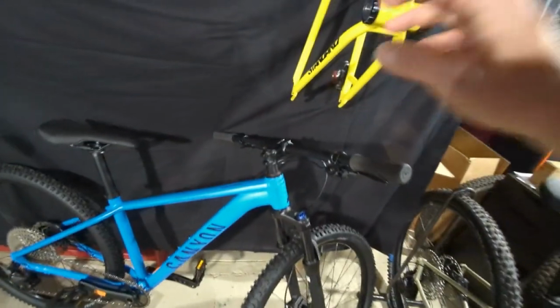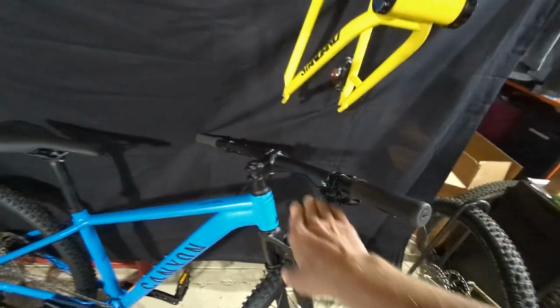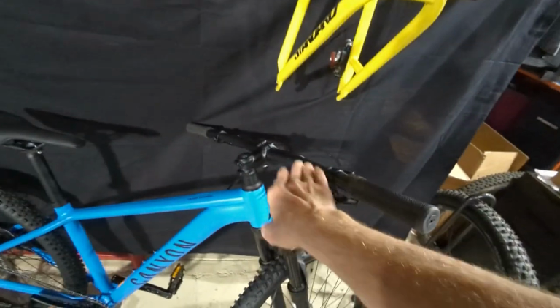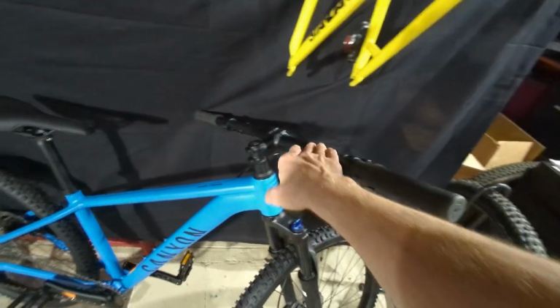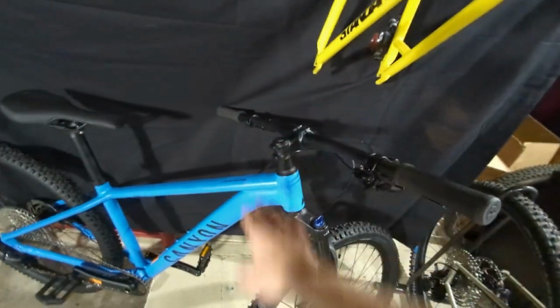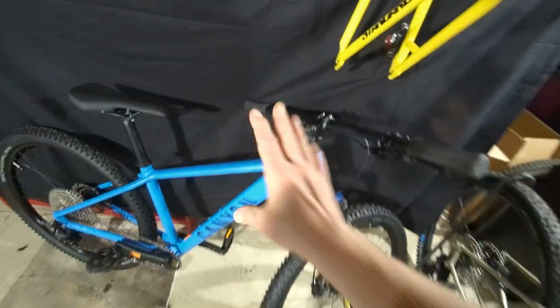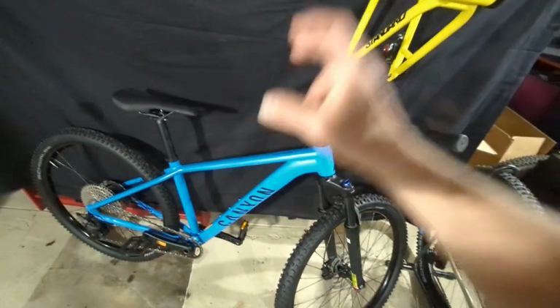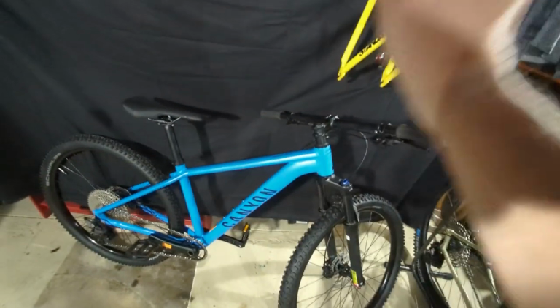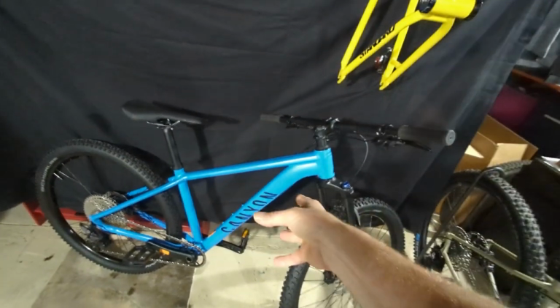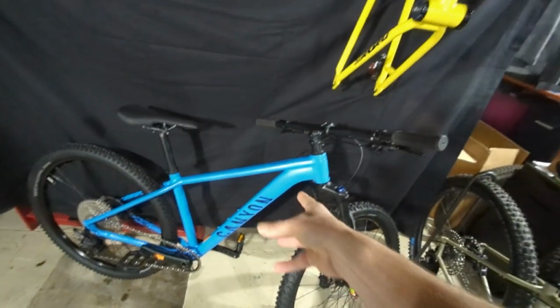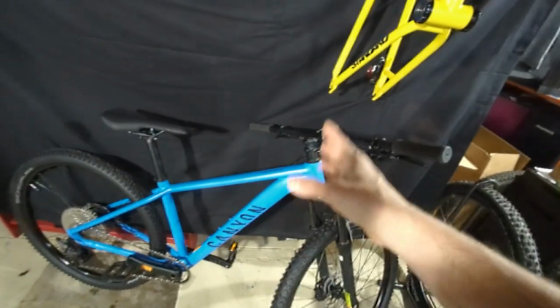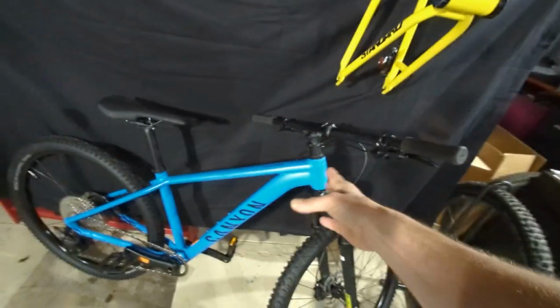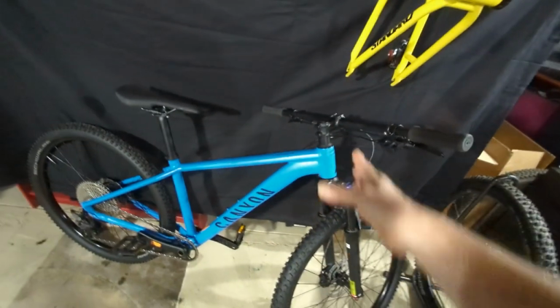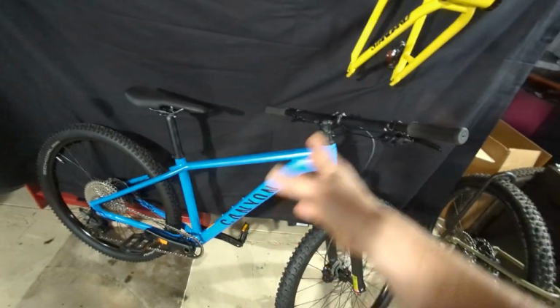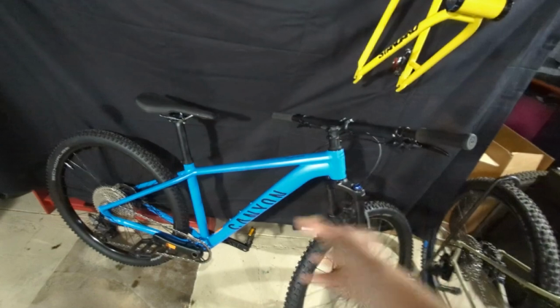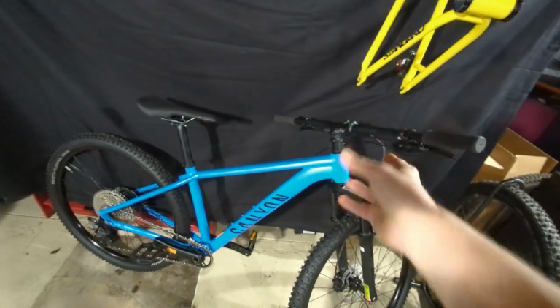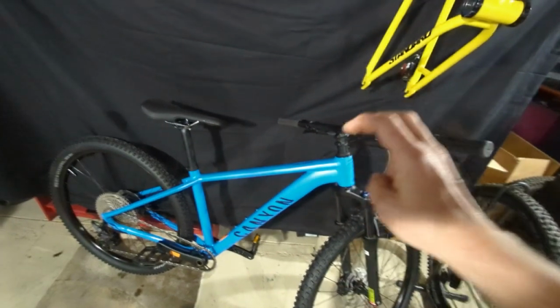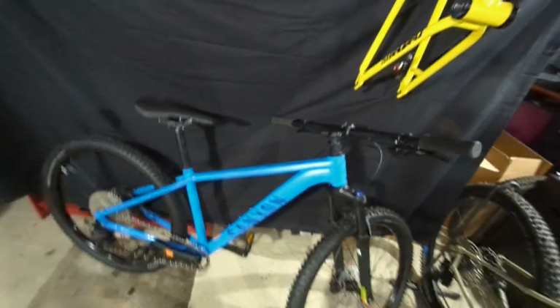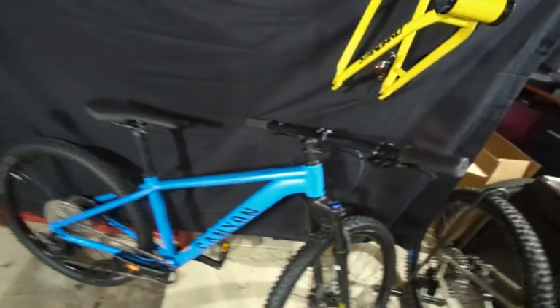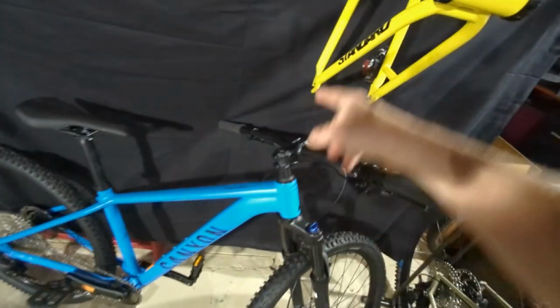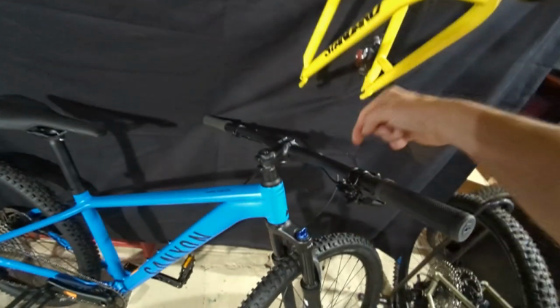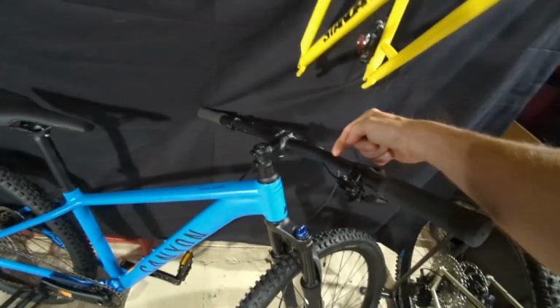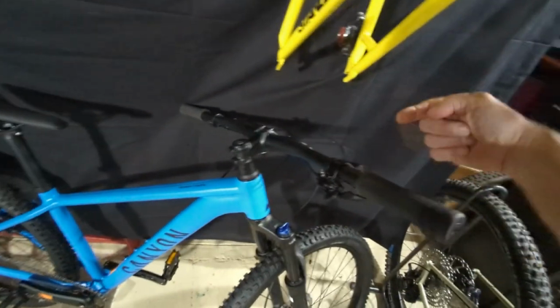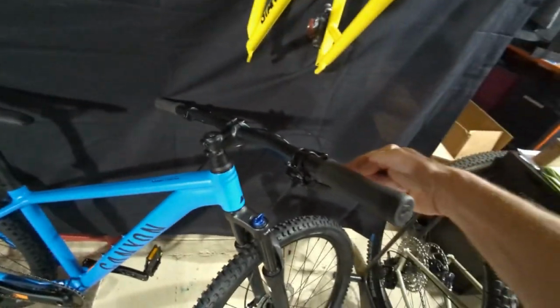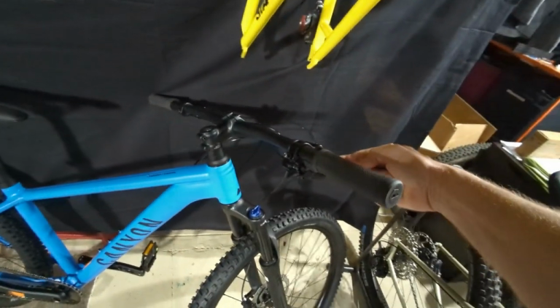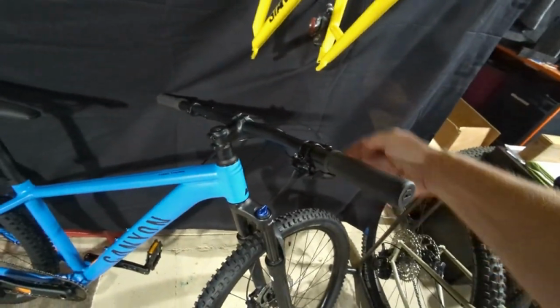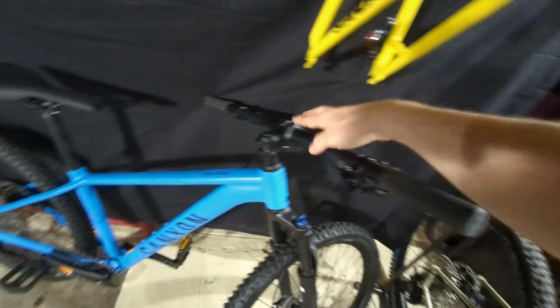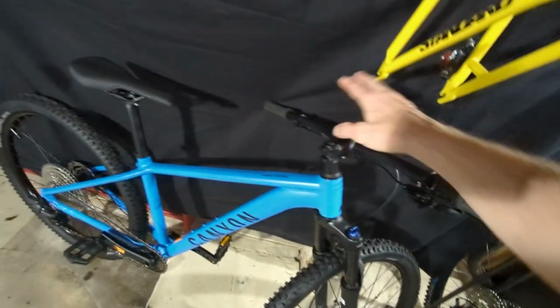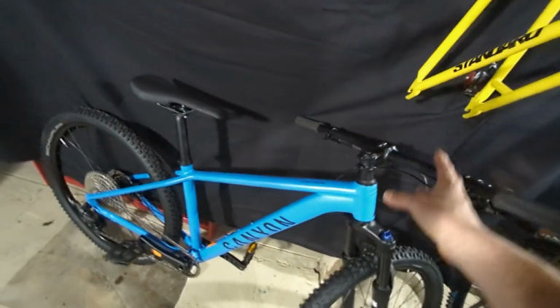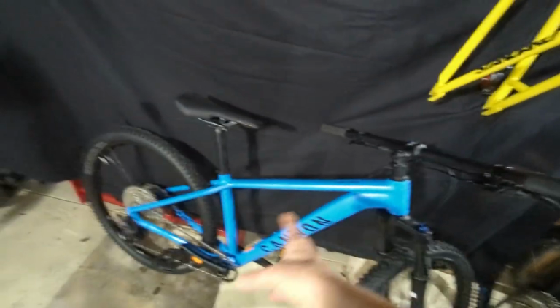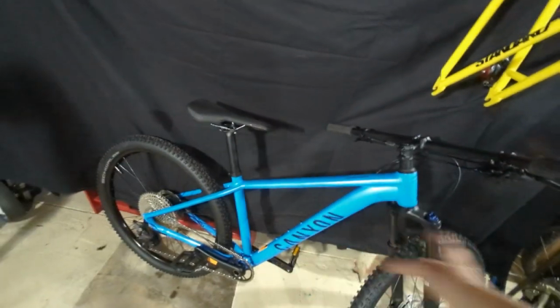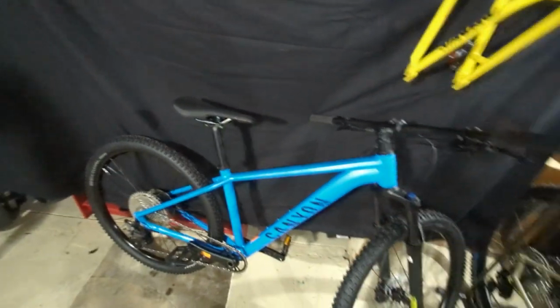Up here we've just got a straight flat bar. Keep in mind this is an XC bike, so the geometry is going to be more XC oriented. It also has hydraulic brakes, so pretty decent component spec overall.